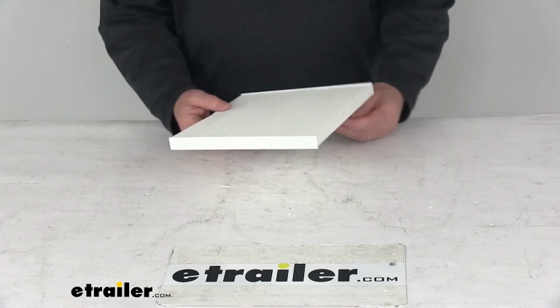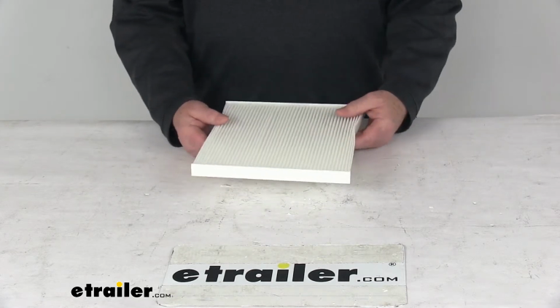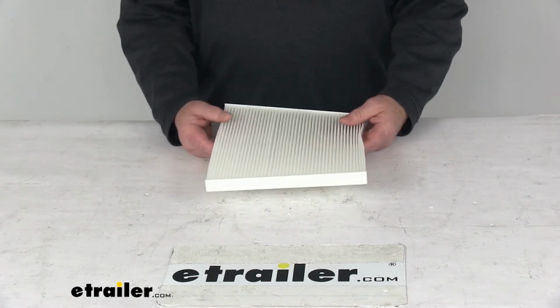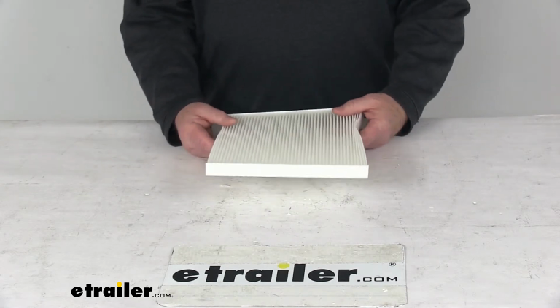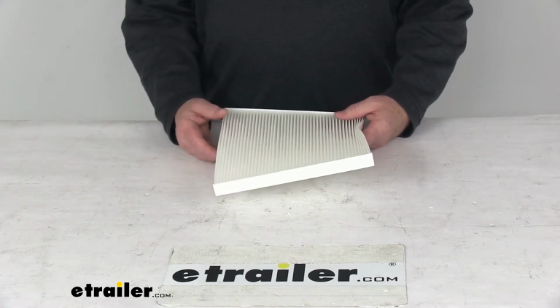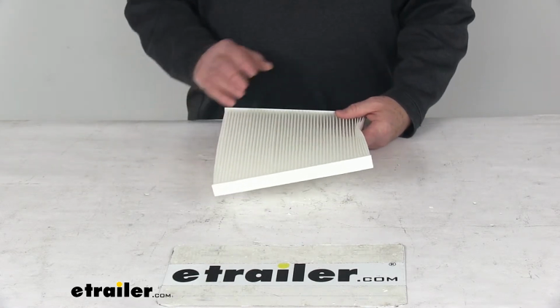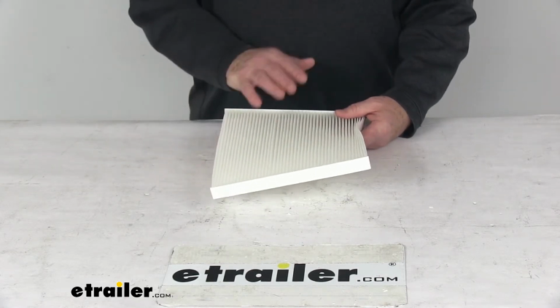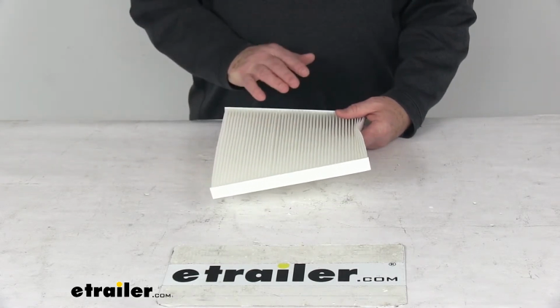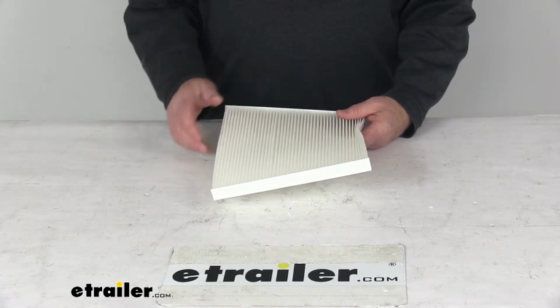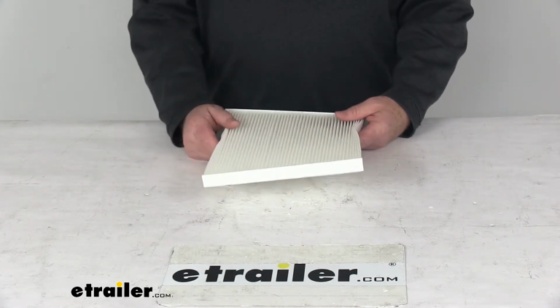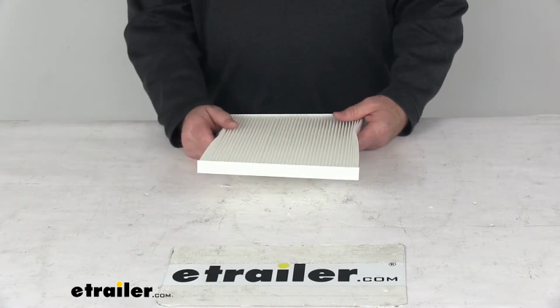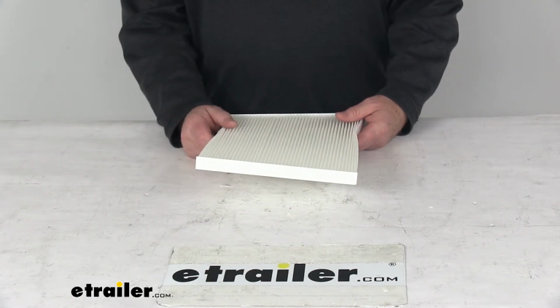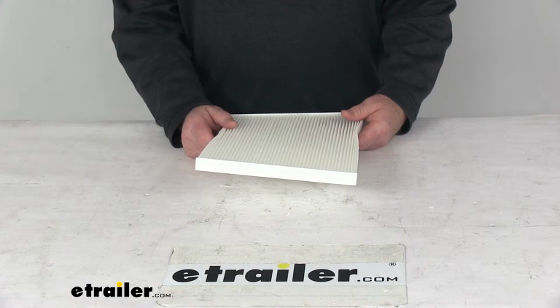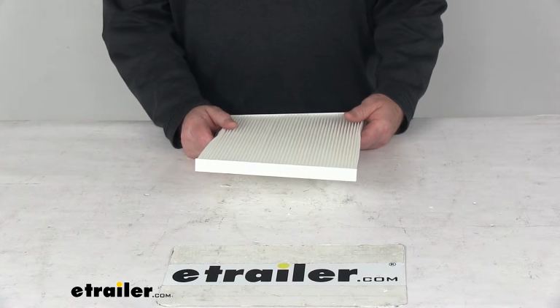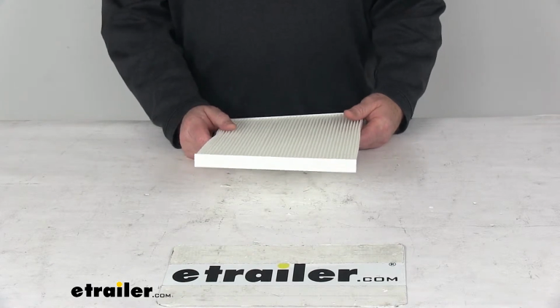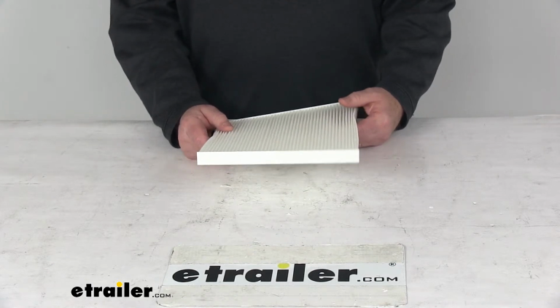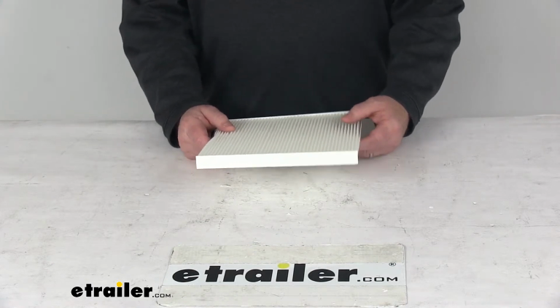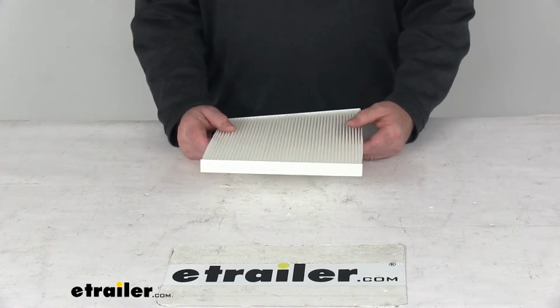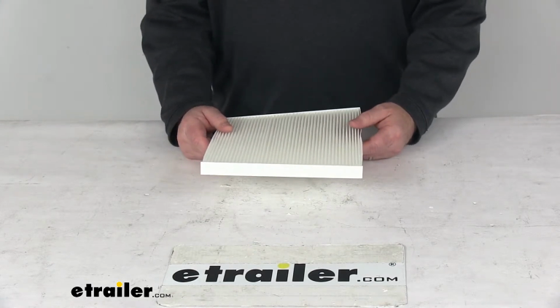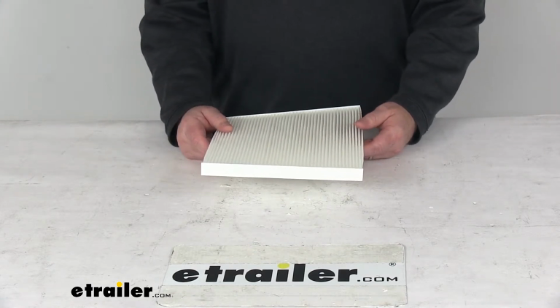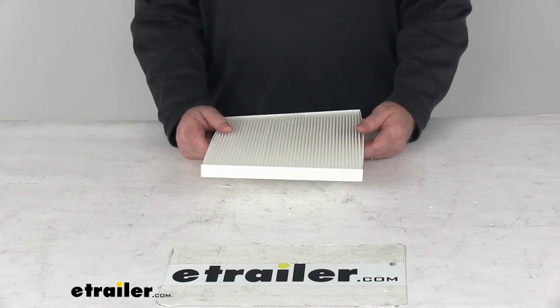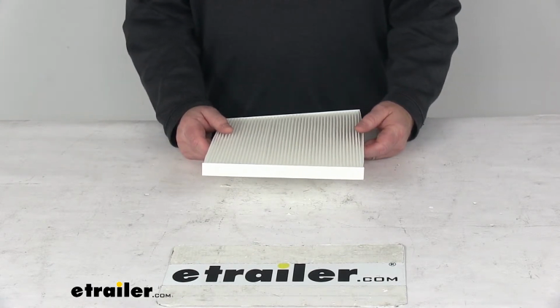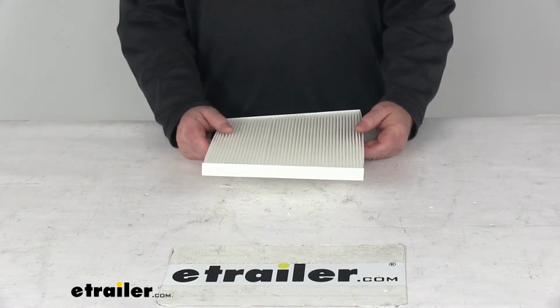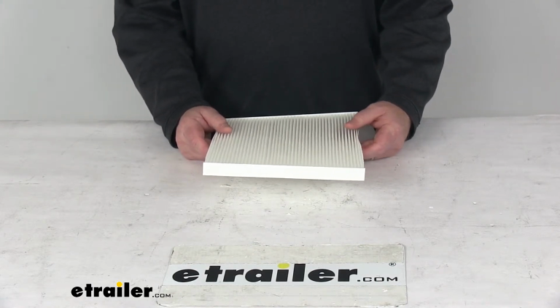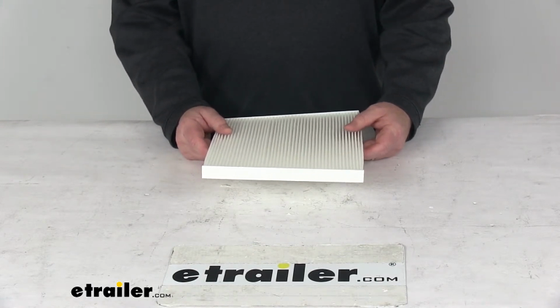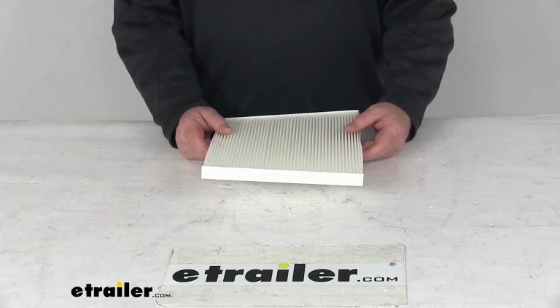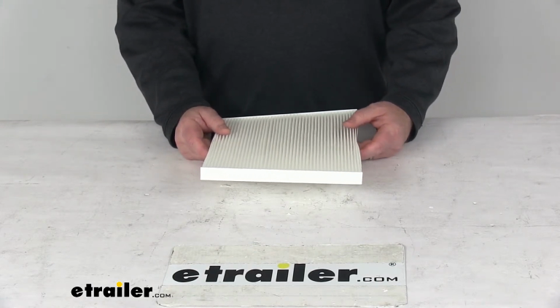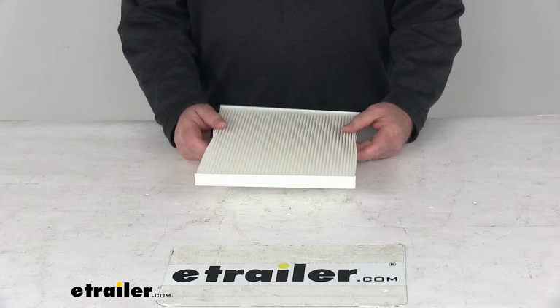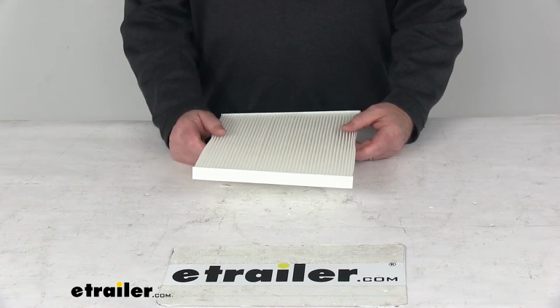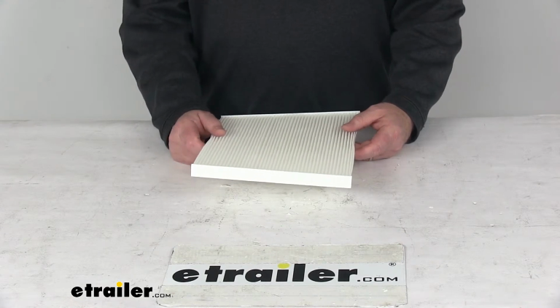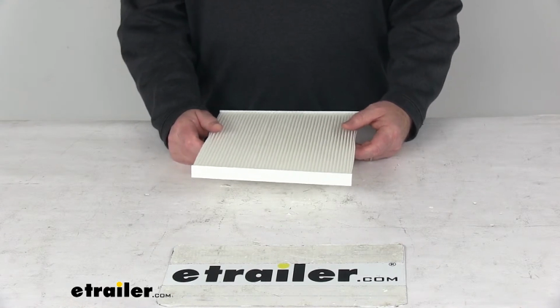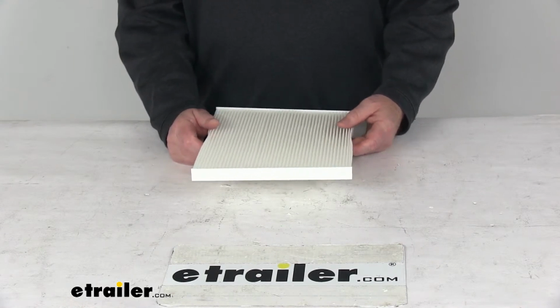This is an exact replacement for the WICS model part number 24013, GKI part number CF1228, and the FRAM CF11178.